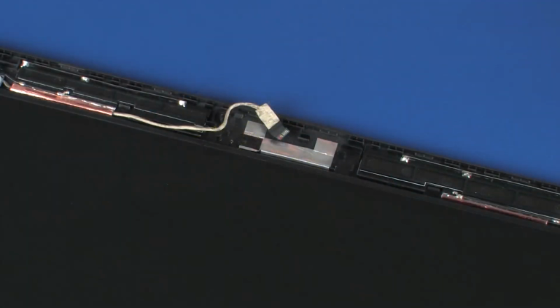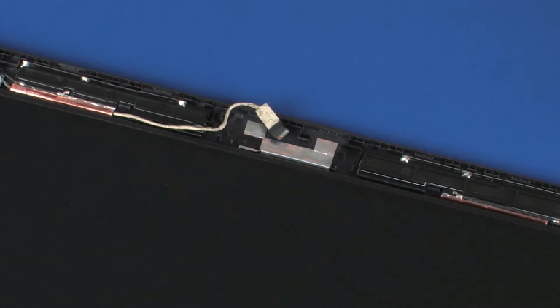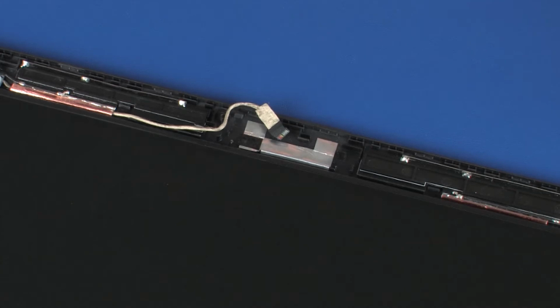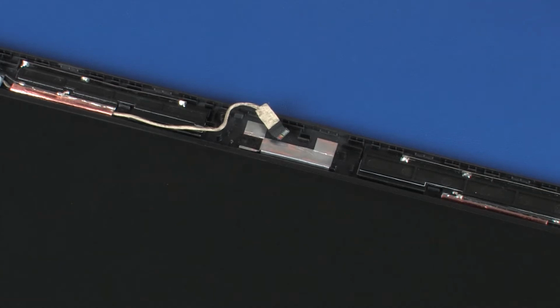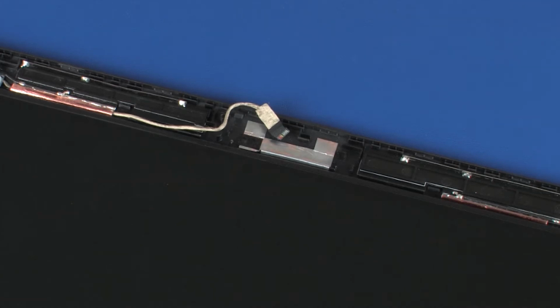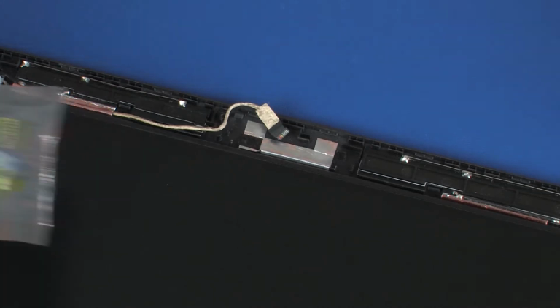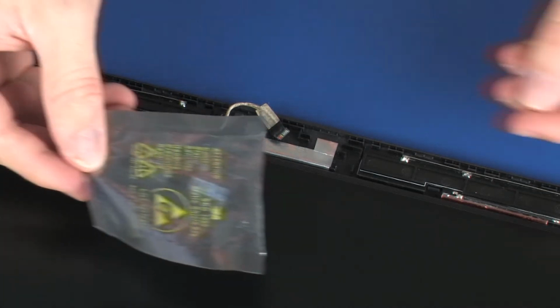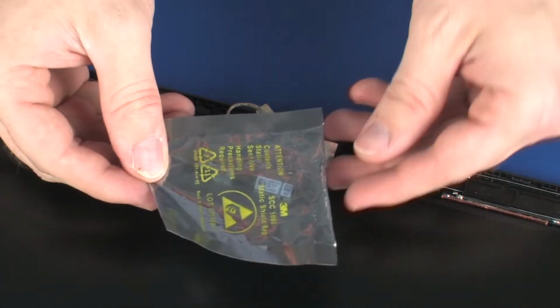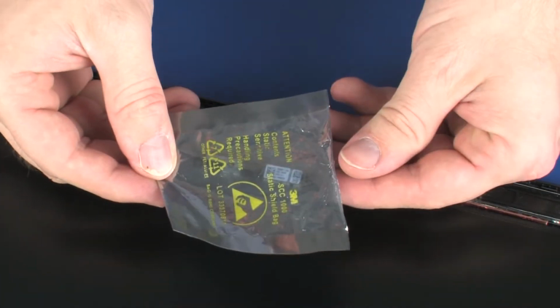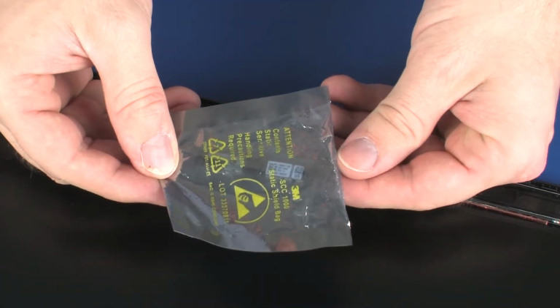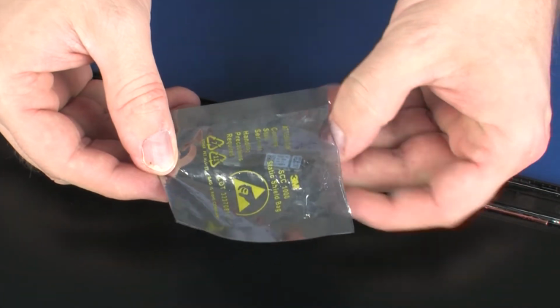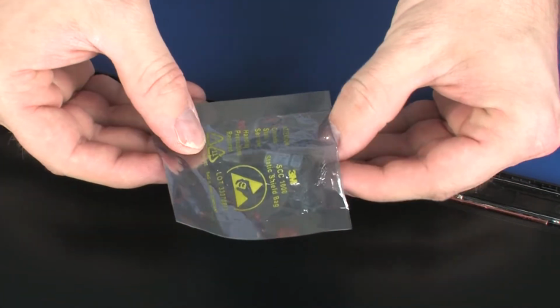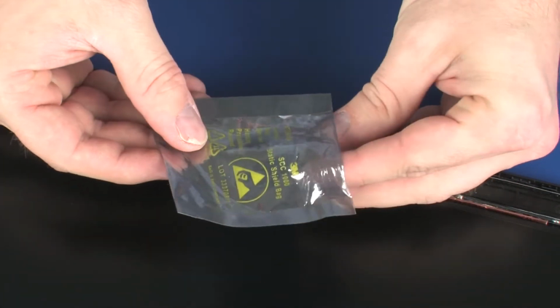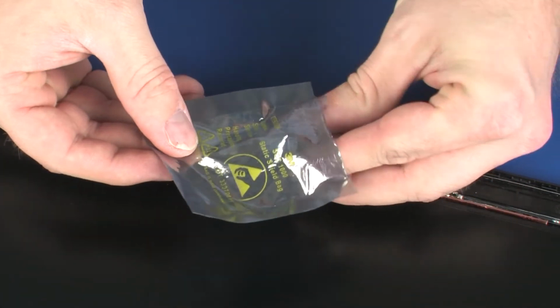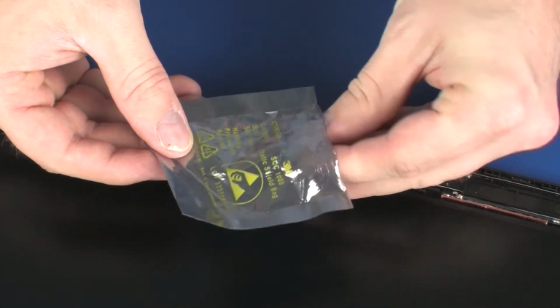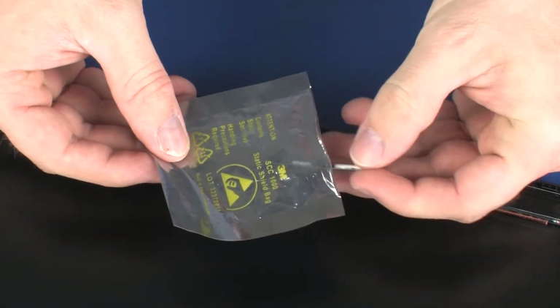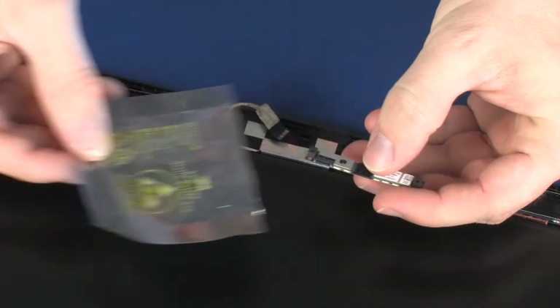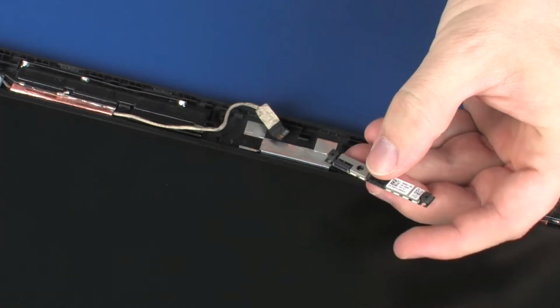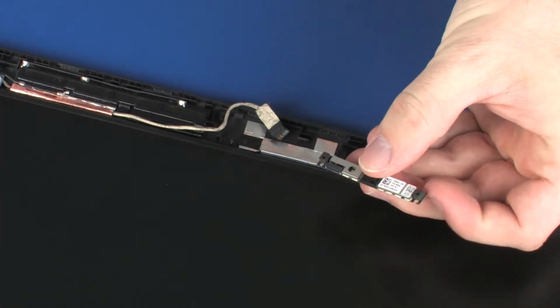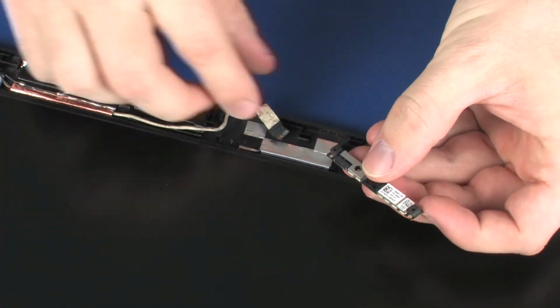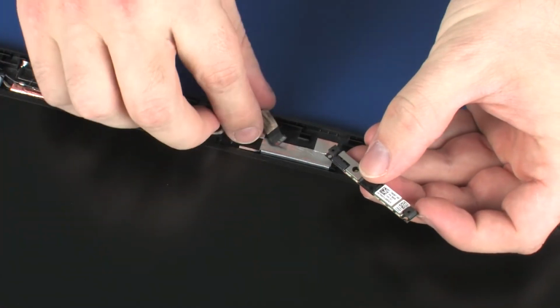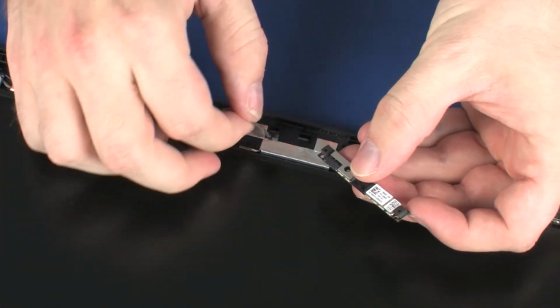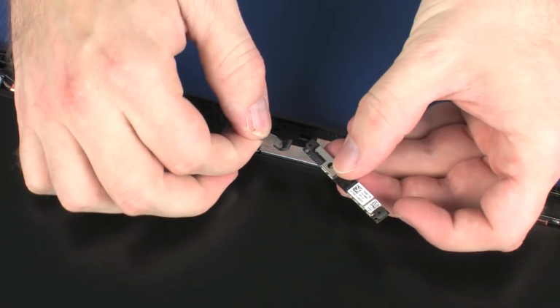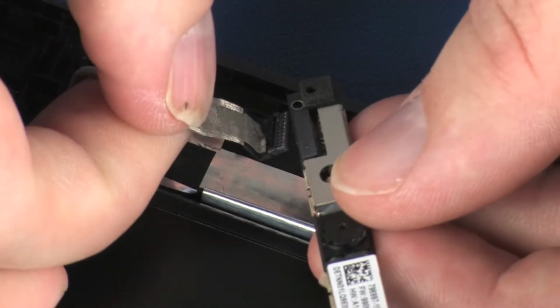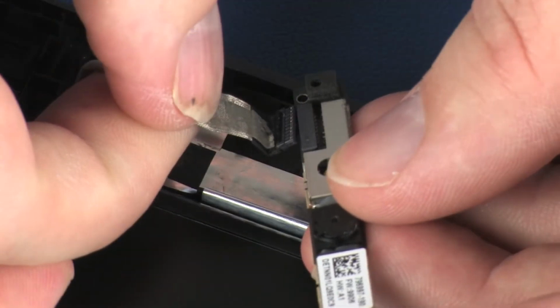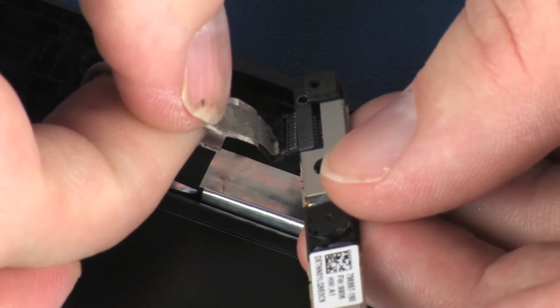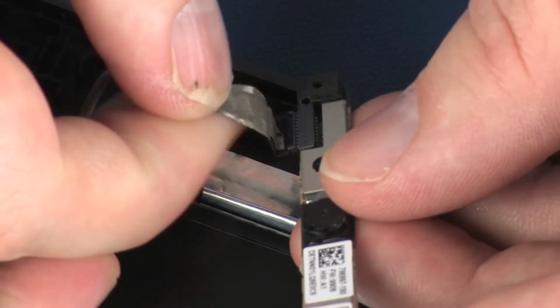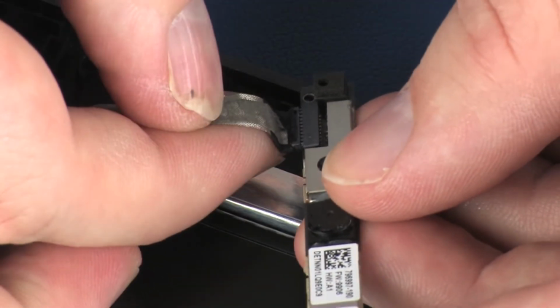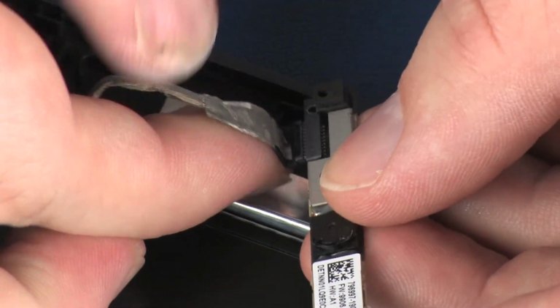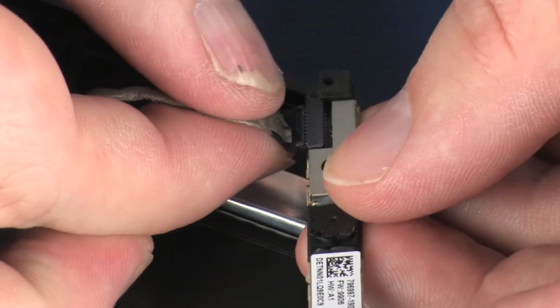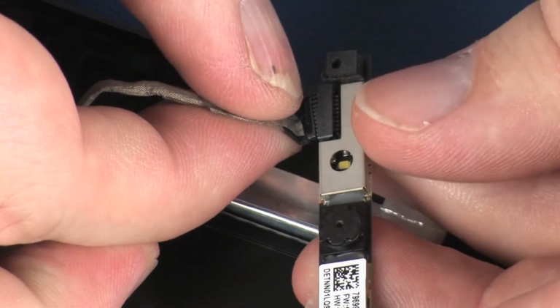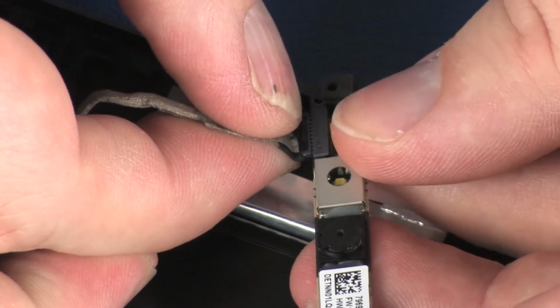Replacement. Remove the webcam board from the static-dissipative bag. Connect the webcam cable into its connector on the webcam board.